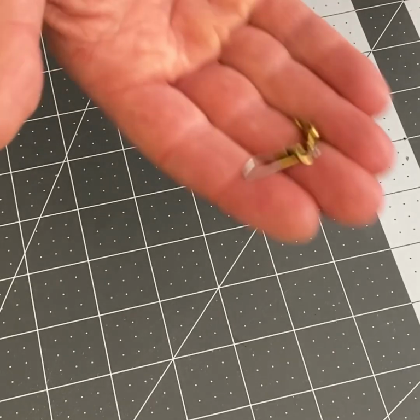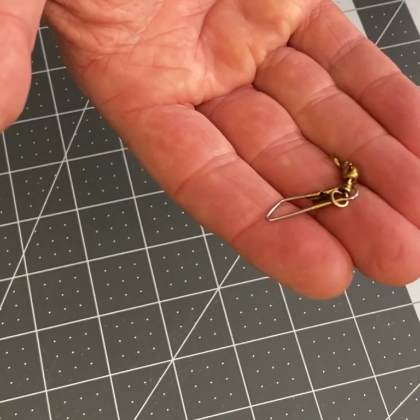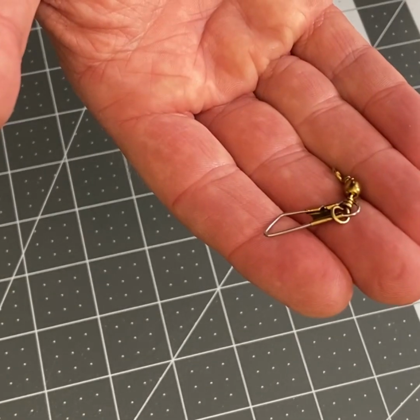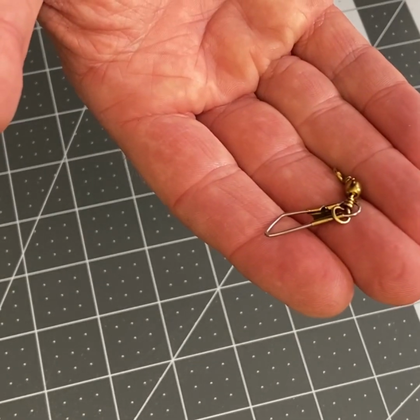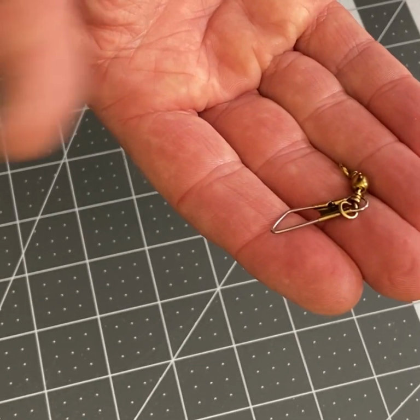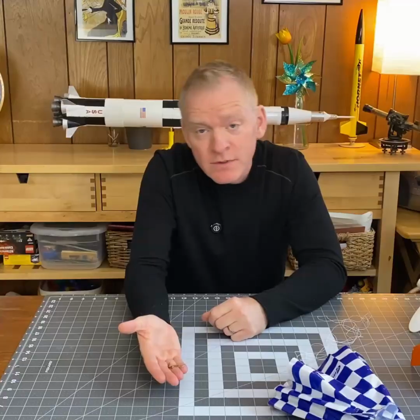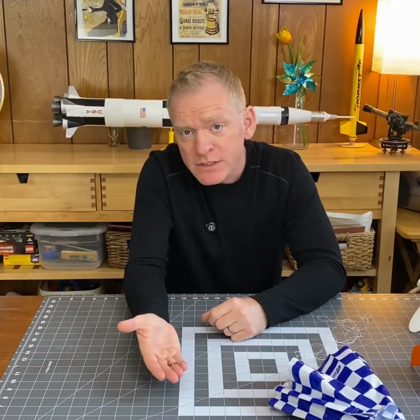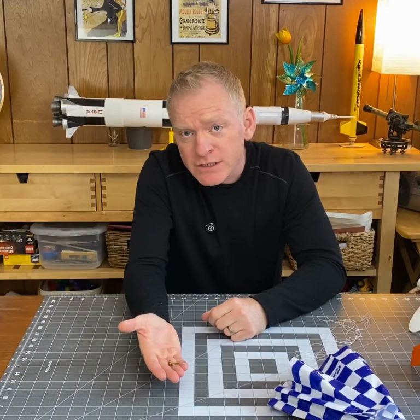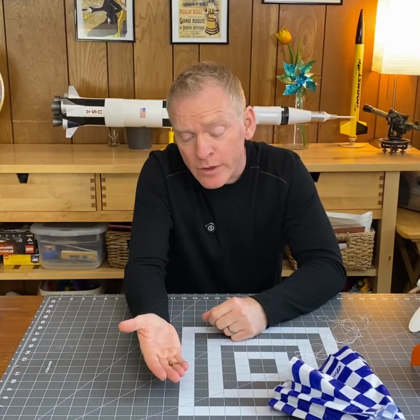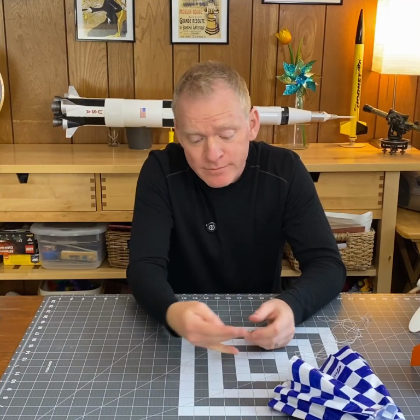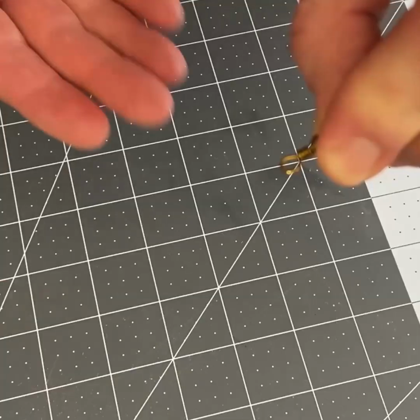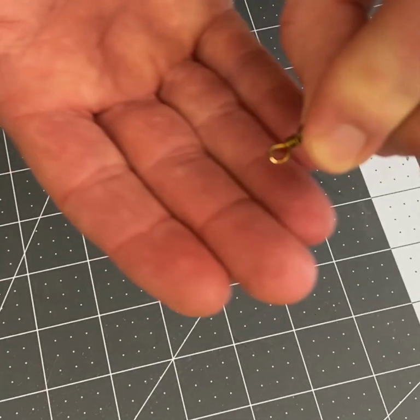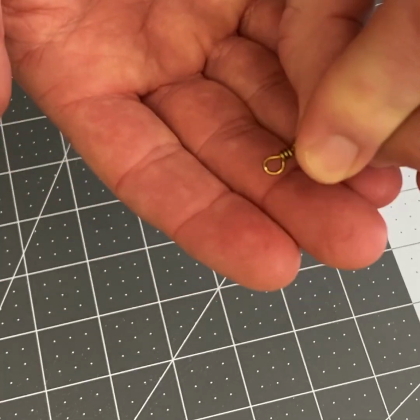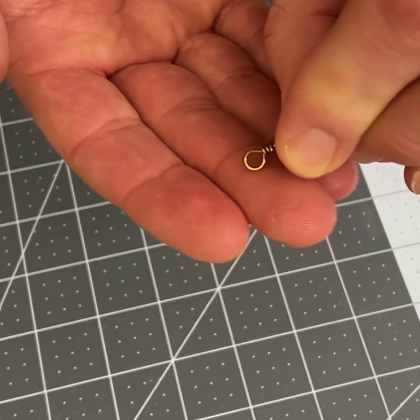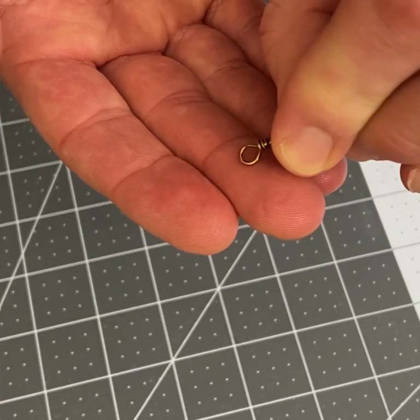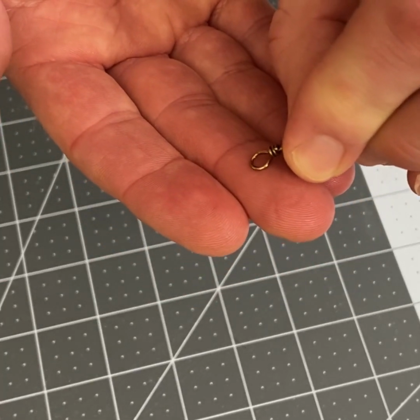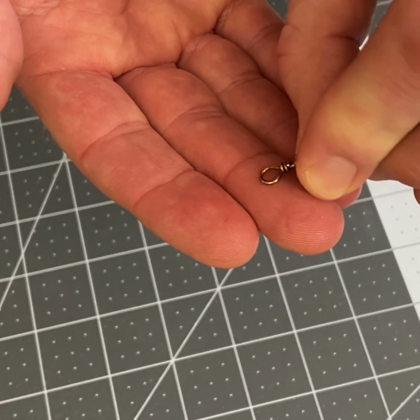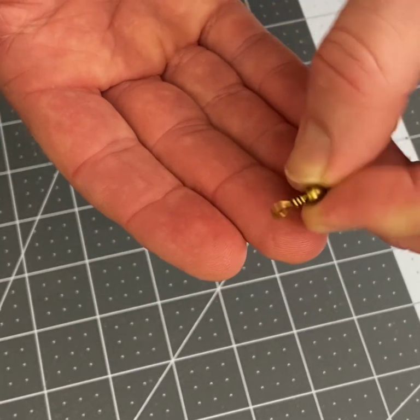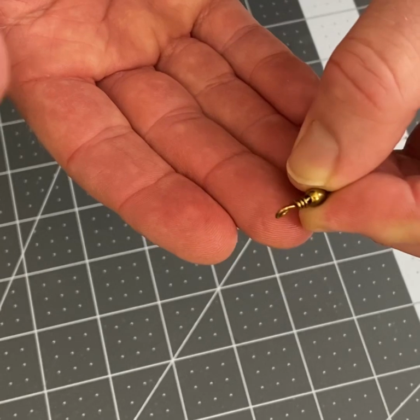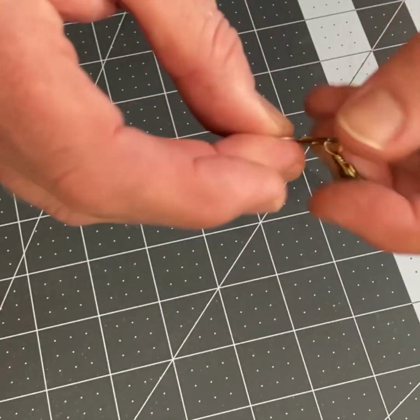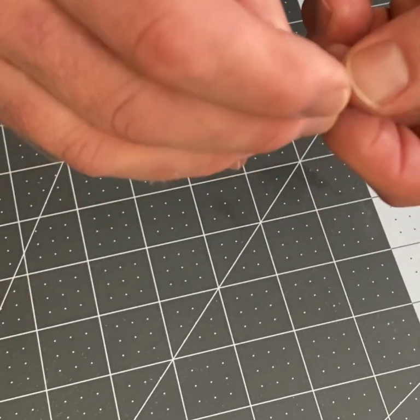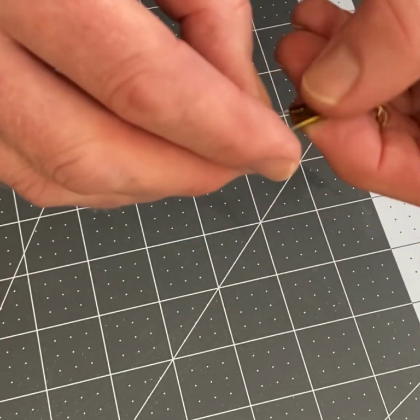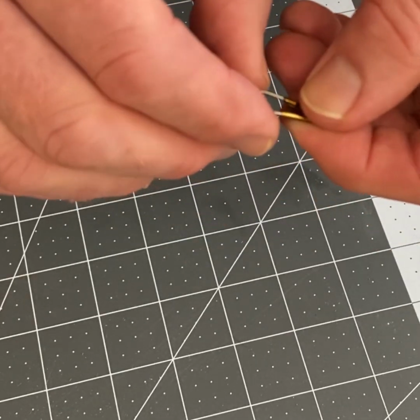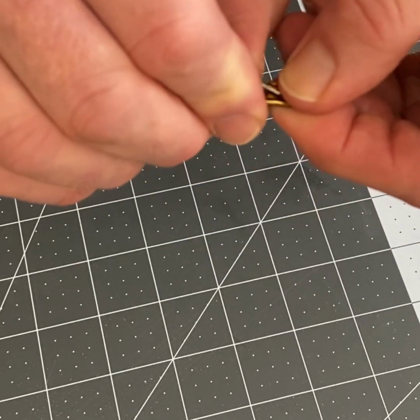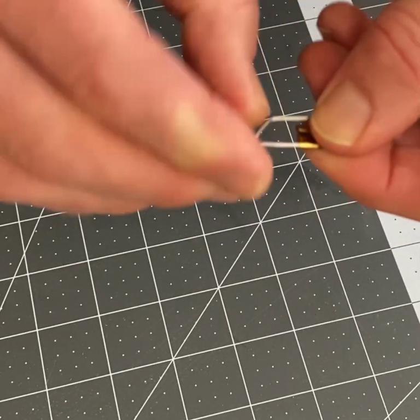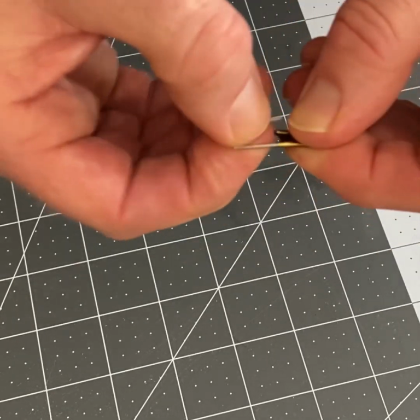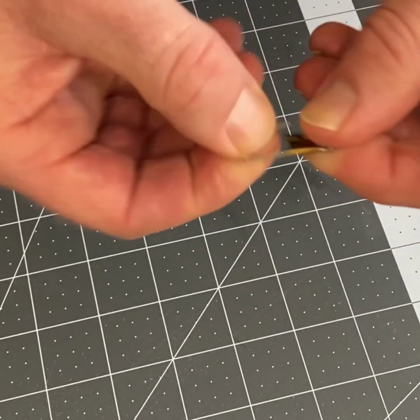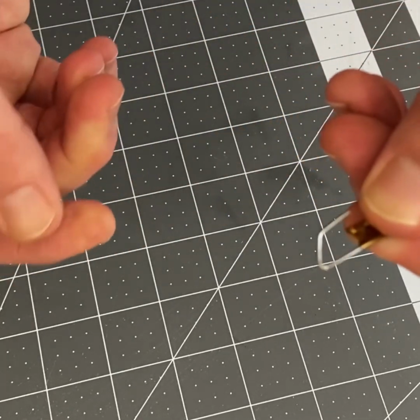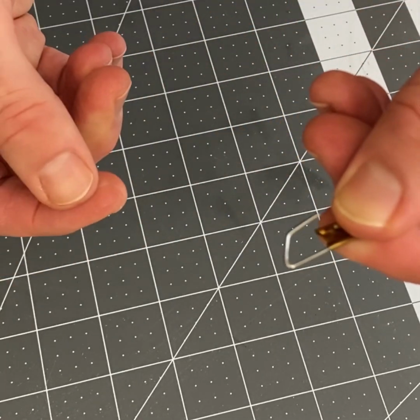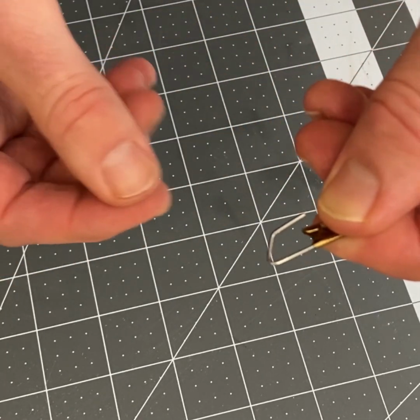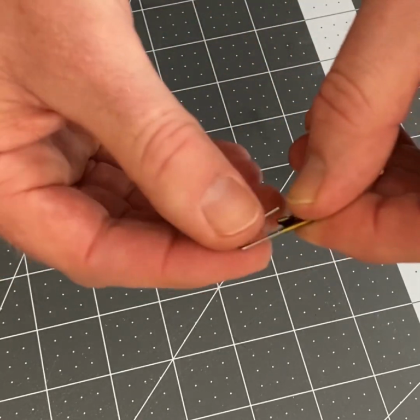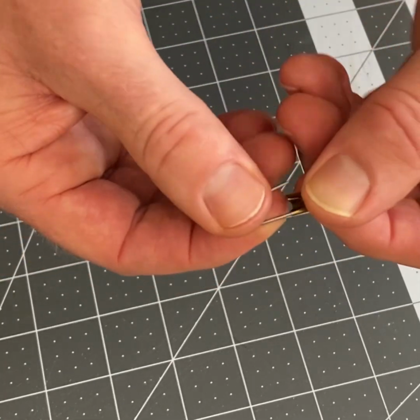This is a snap swivel. It's a piece of fishing equipment. It has a little loop on one end that you can attach the shroud lines to, and the other side has this little snap closure that you can open up and attach to your rocket.